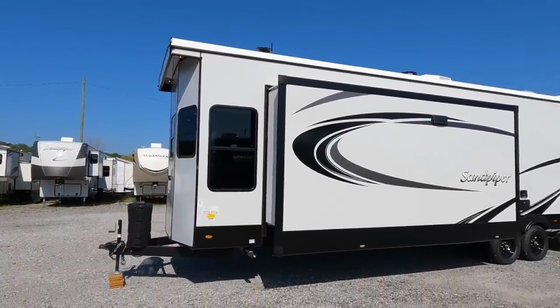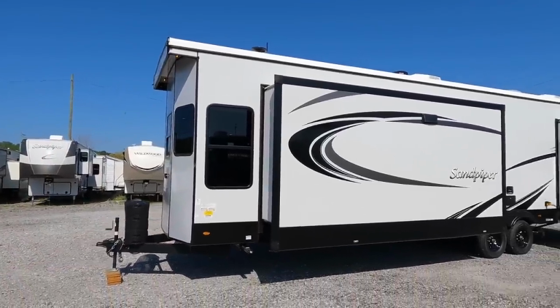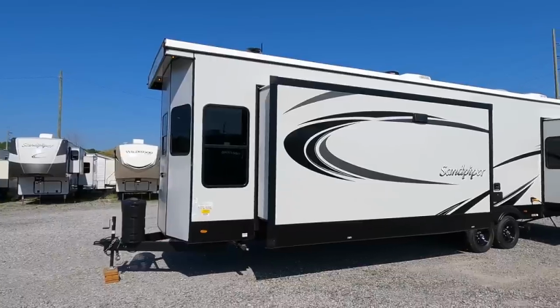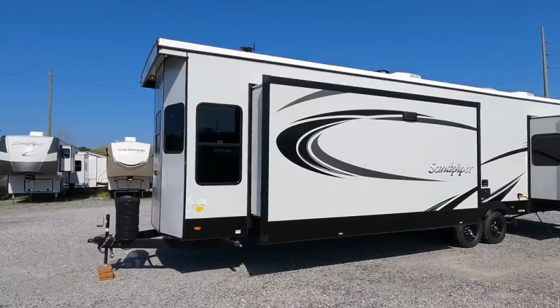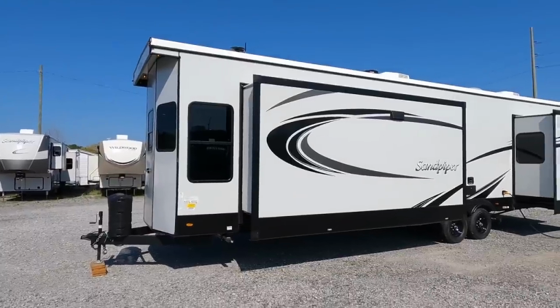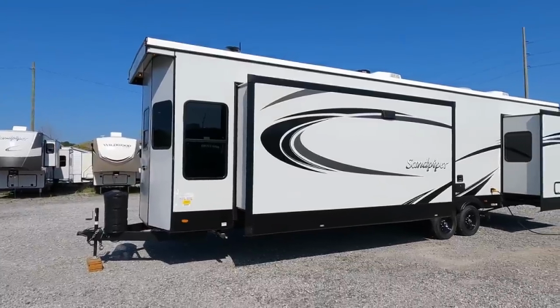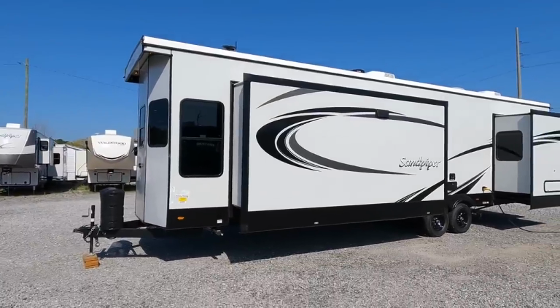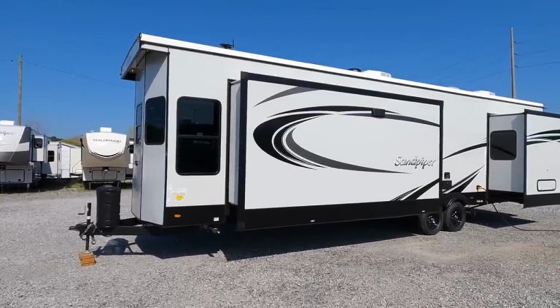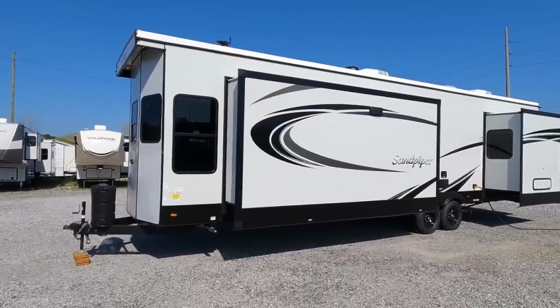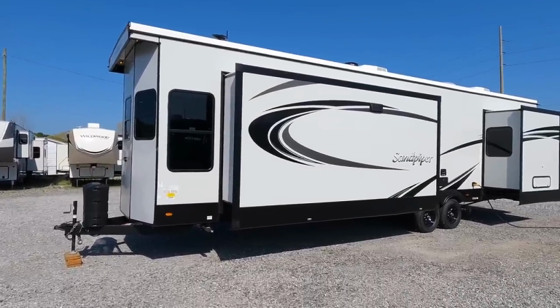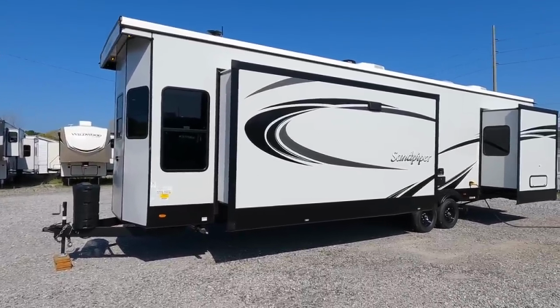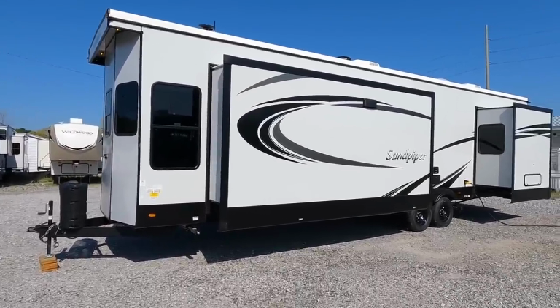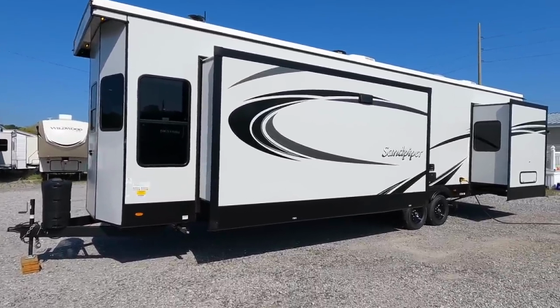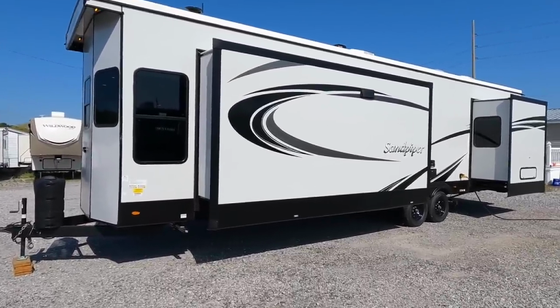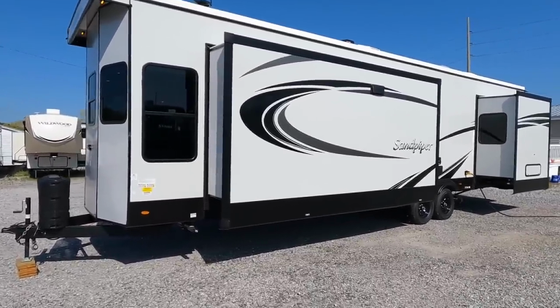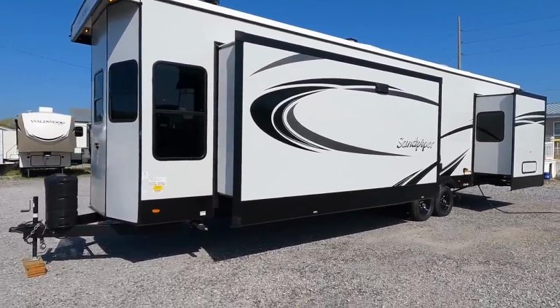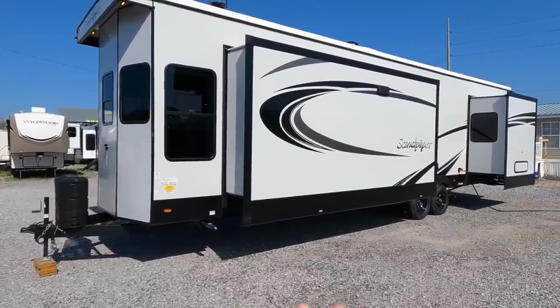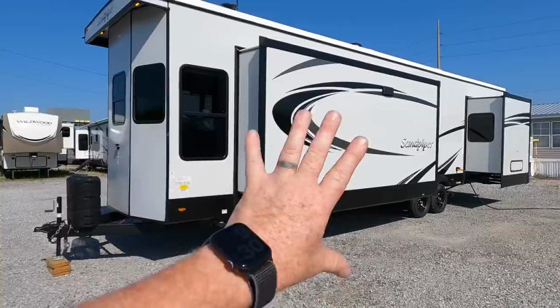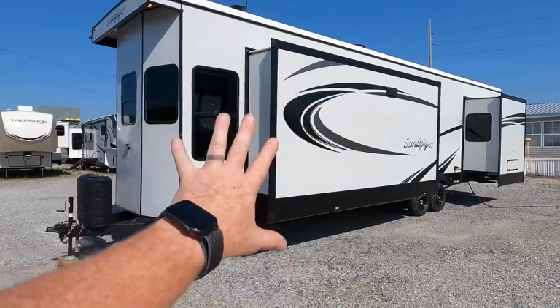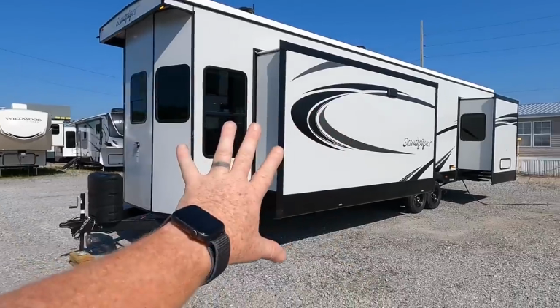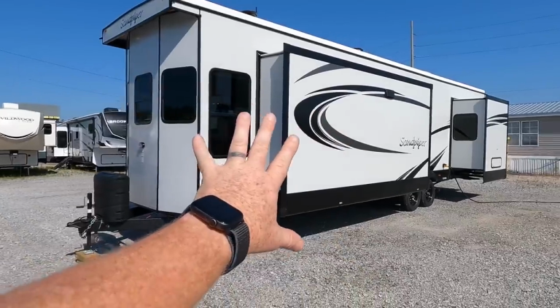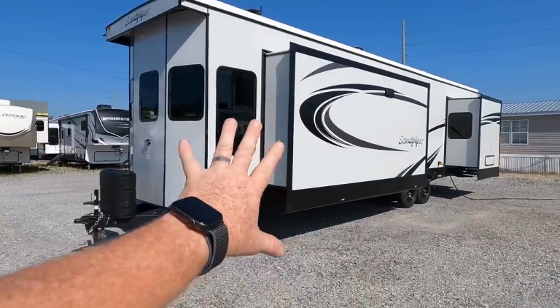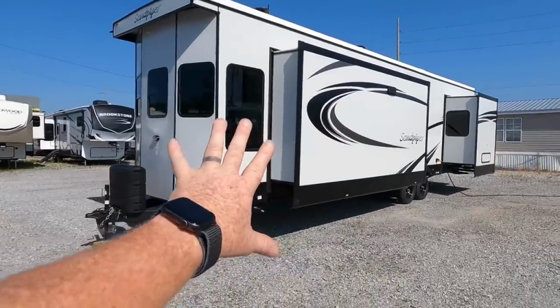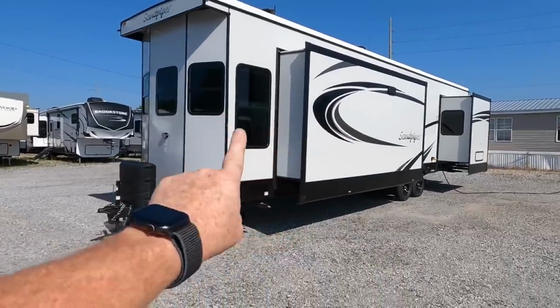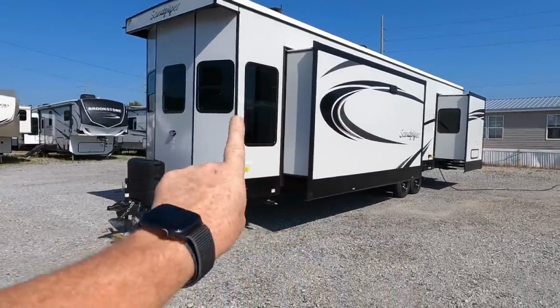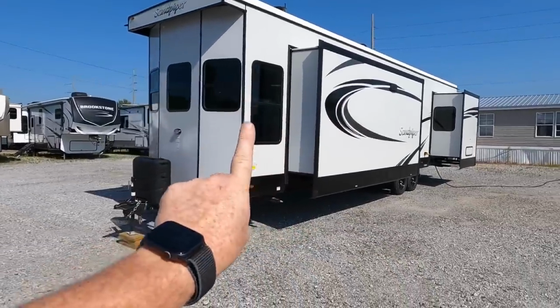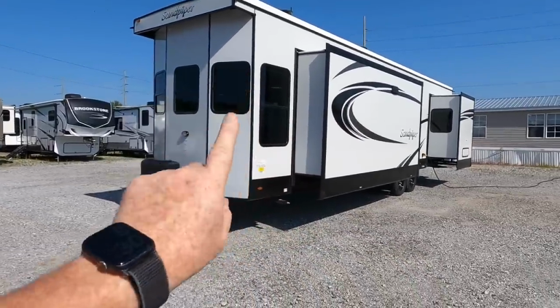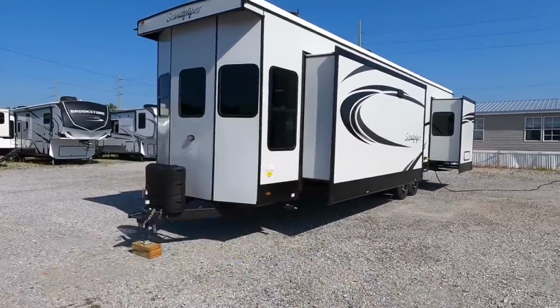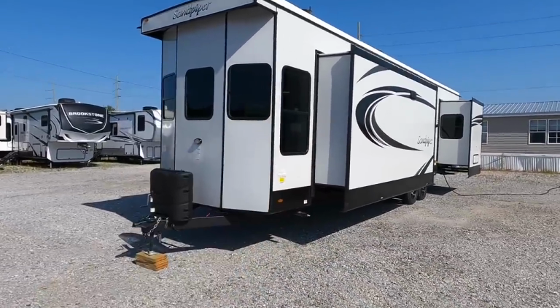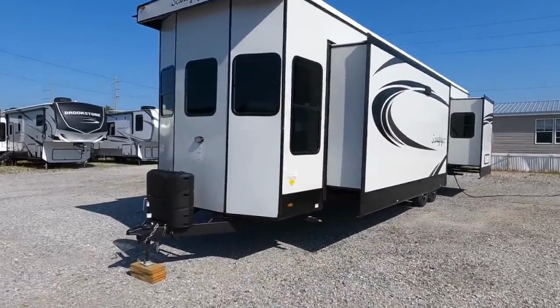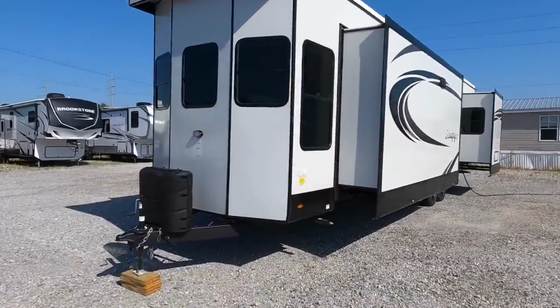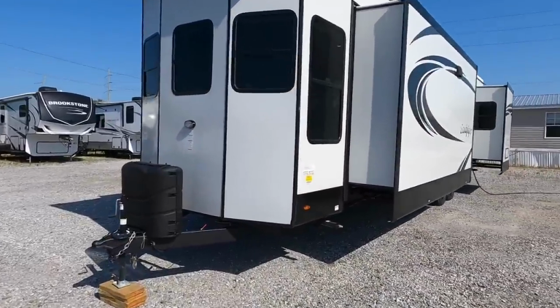I'd recommend pulling this with at least a dually with a dual wheel setup. I'm sure there are going to be people who say they can pull that with a half ton, but I would not recommend even attempting to pull this thing with such a smaller vehicle.